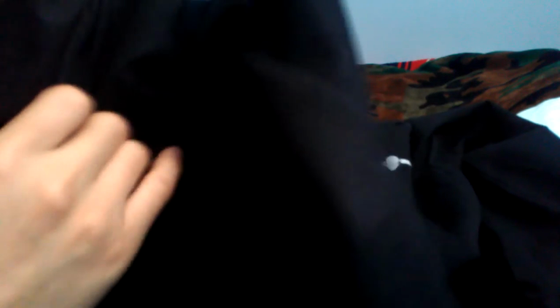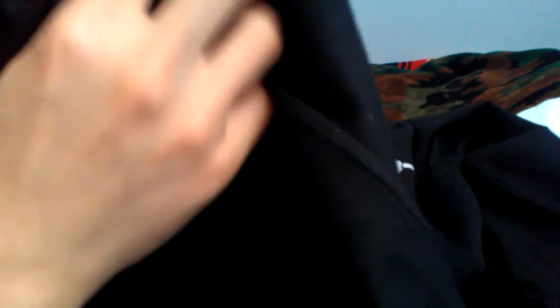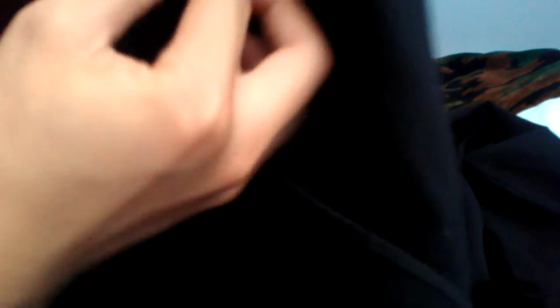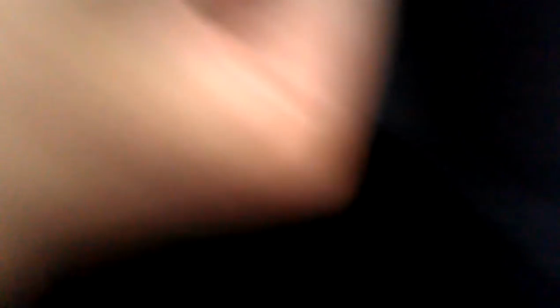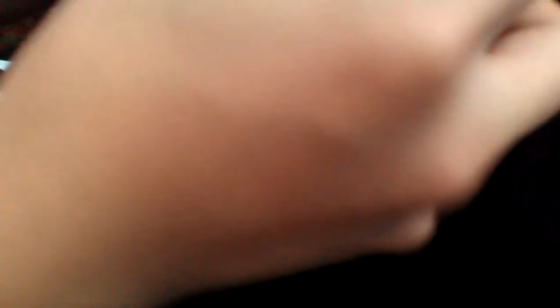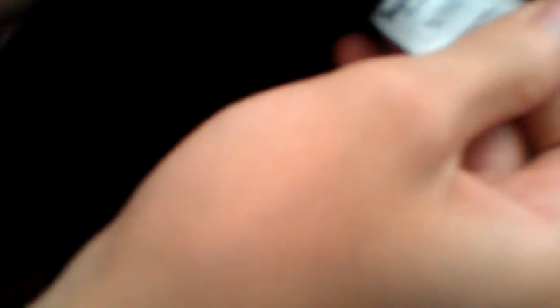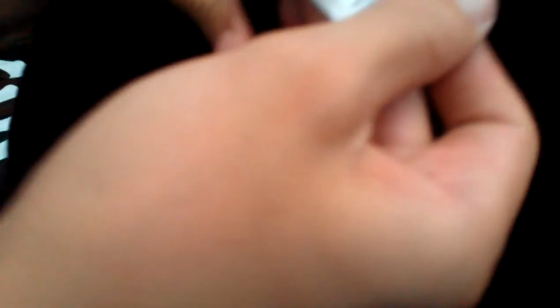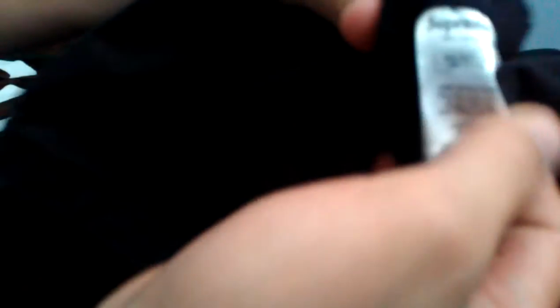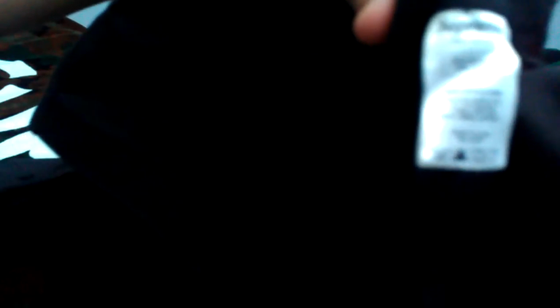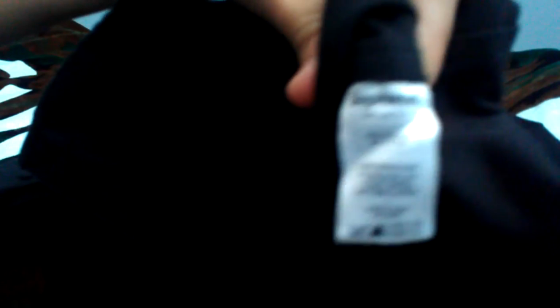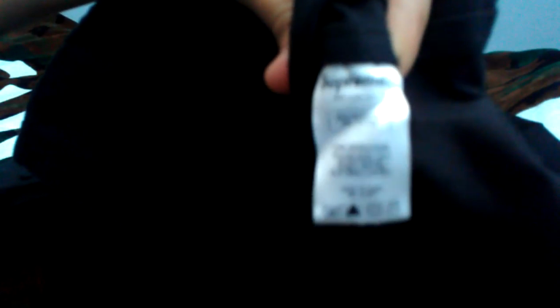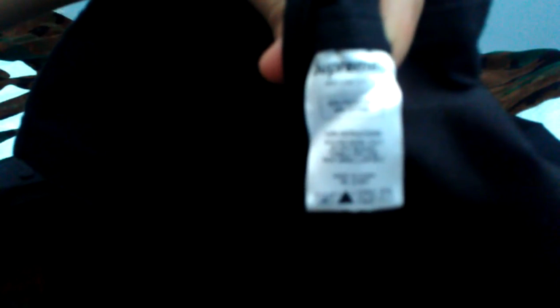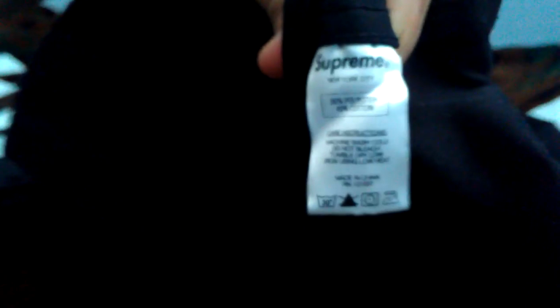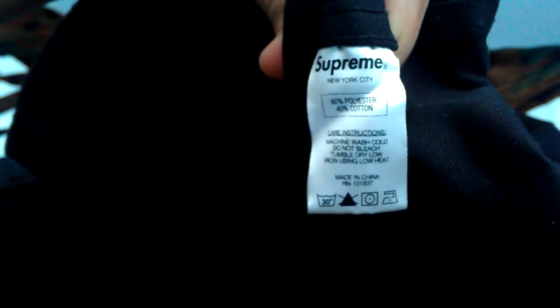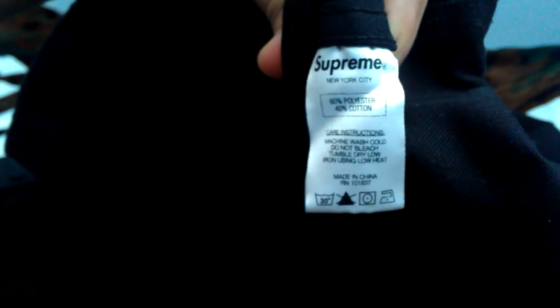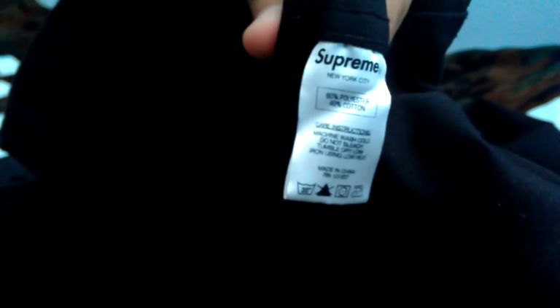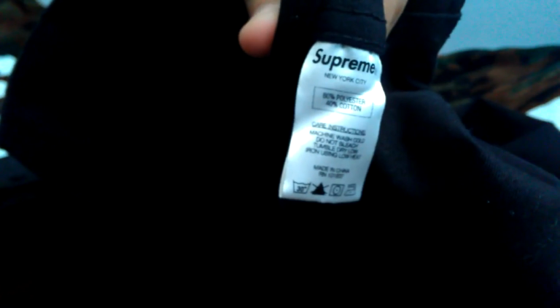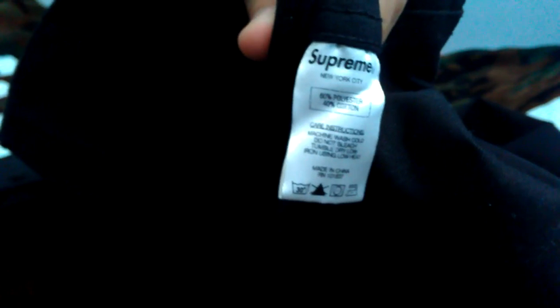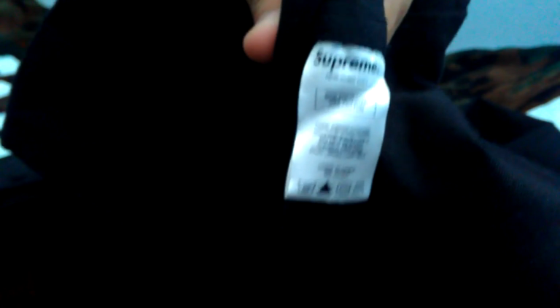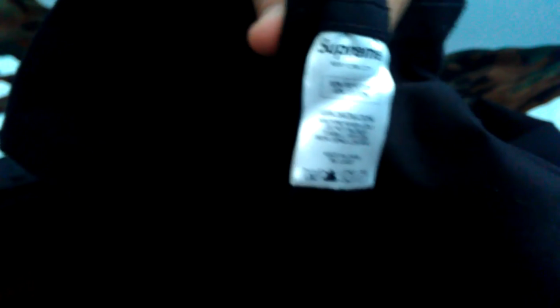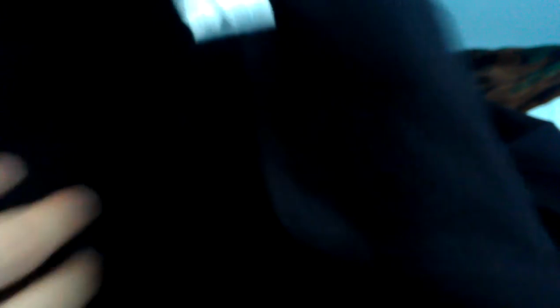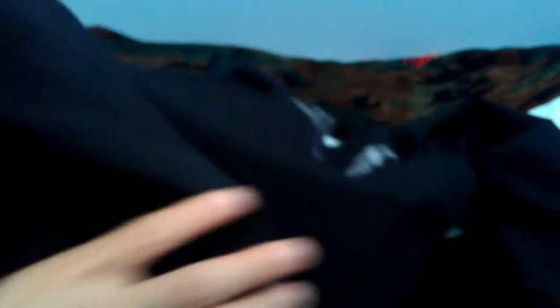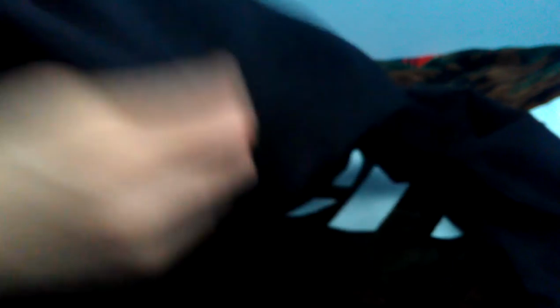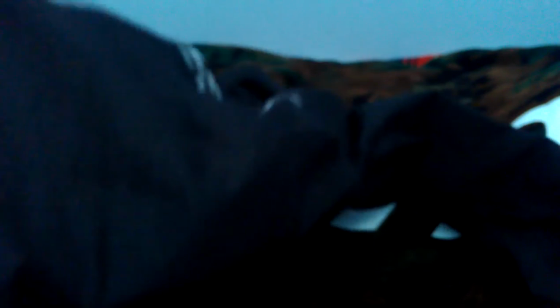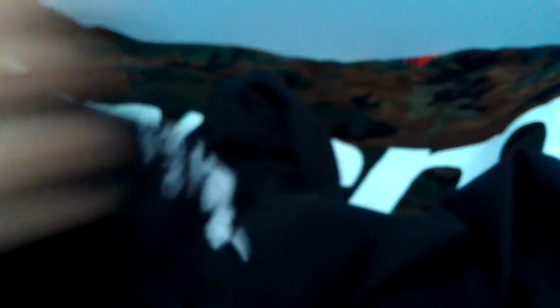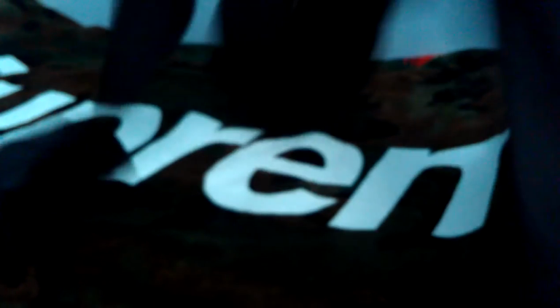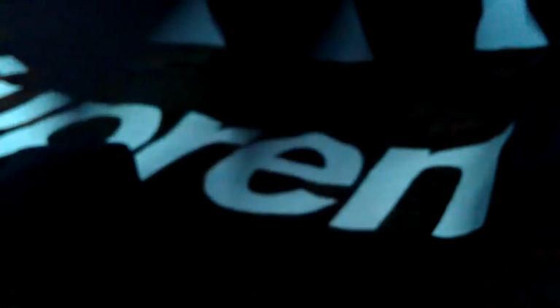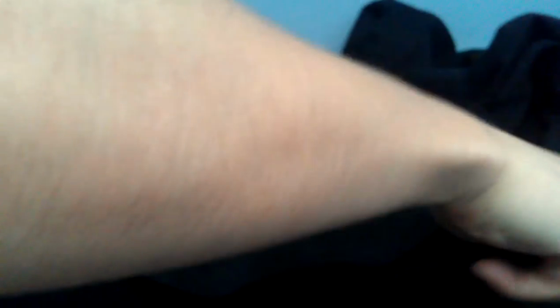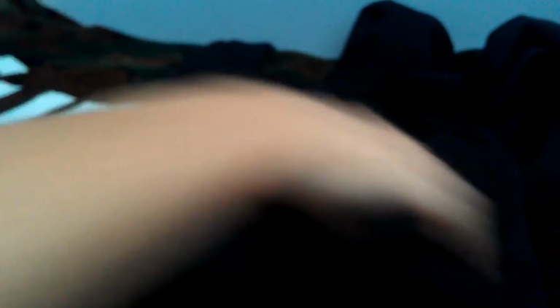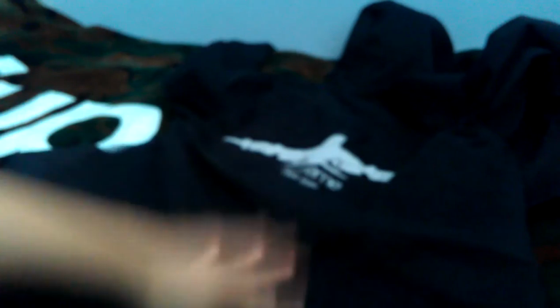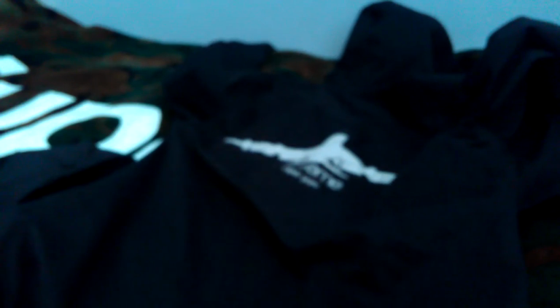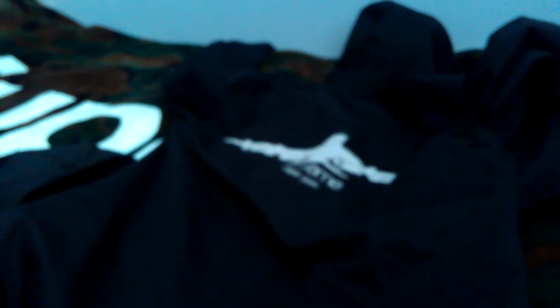On the backside there's a large plain Supreme classic logo underneath. Here's a shot of the care tag as well as the washing instructions. It's a 60/40 polyester-cotton blend, made in China.